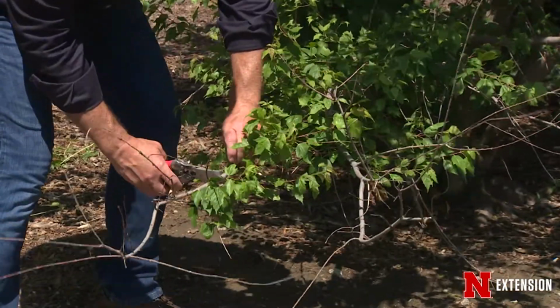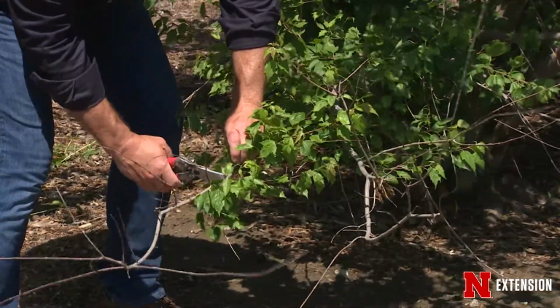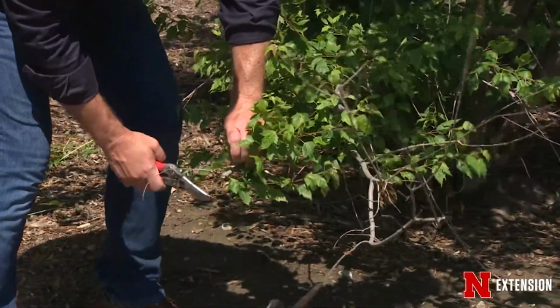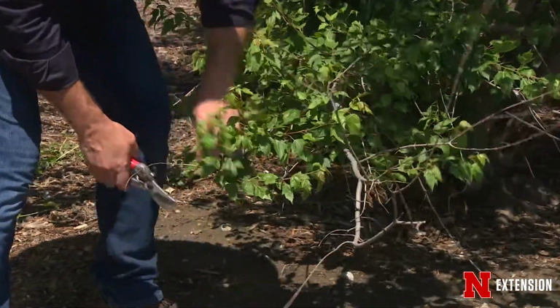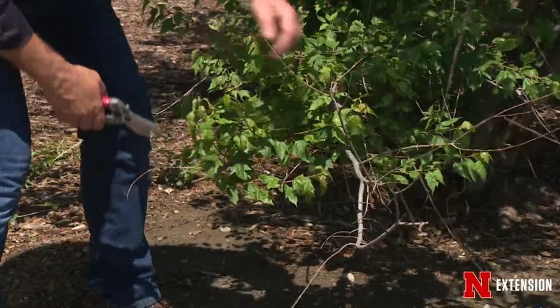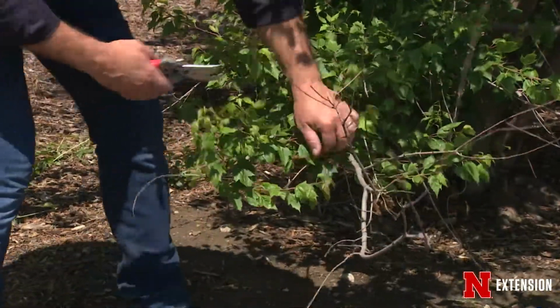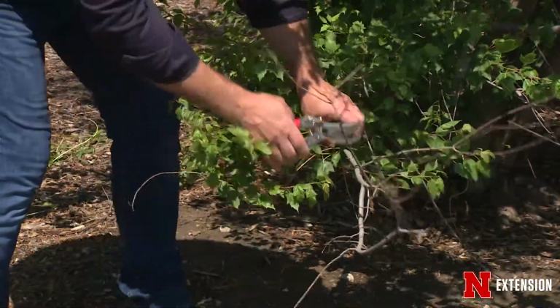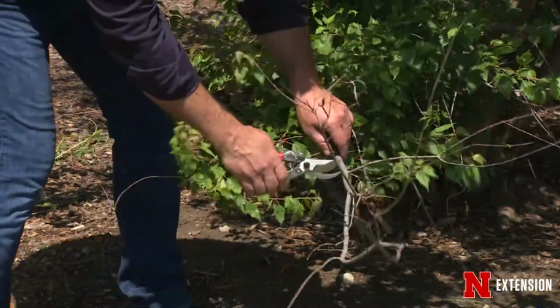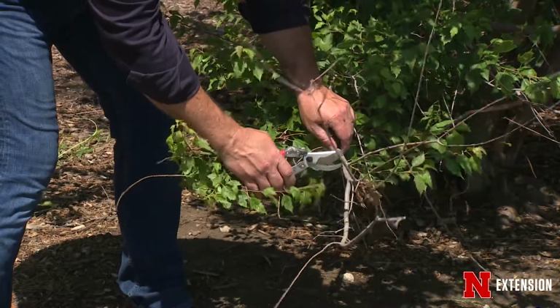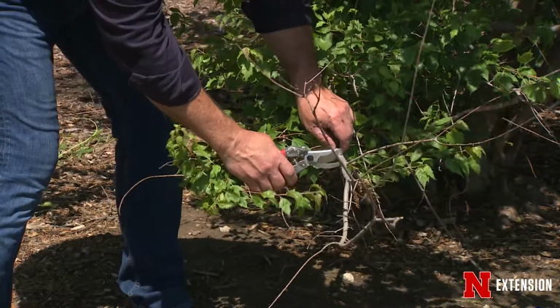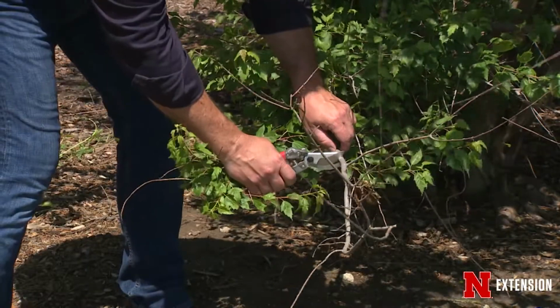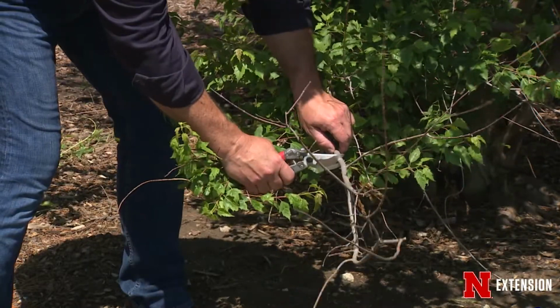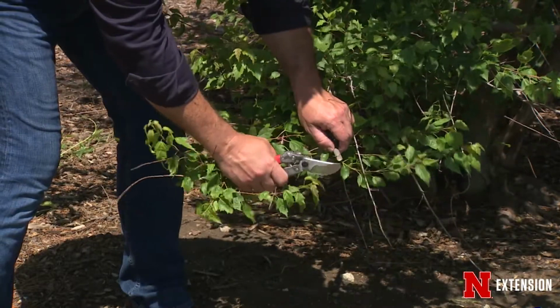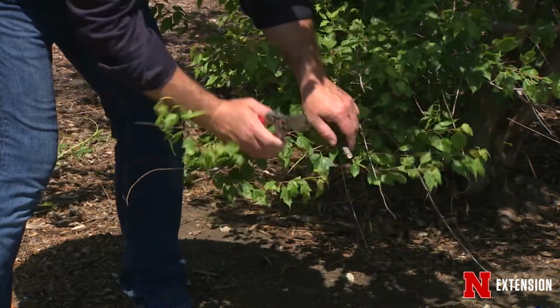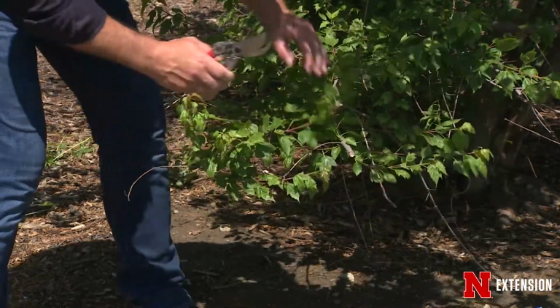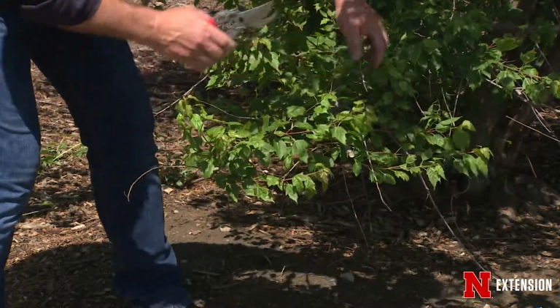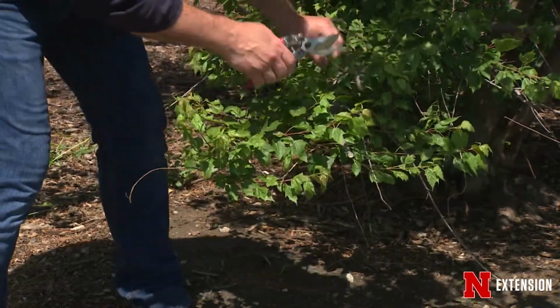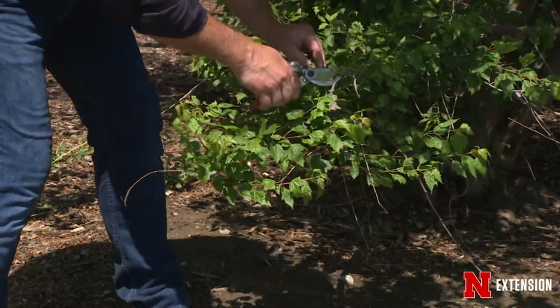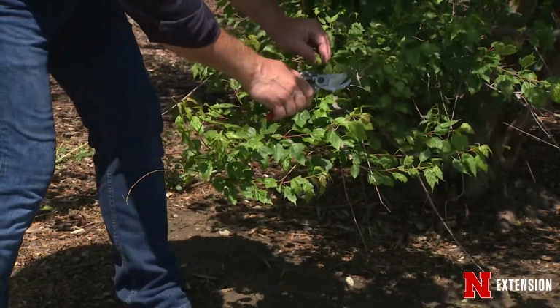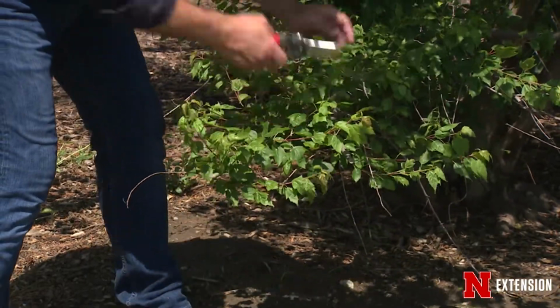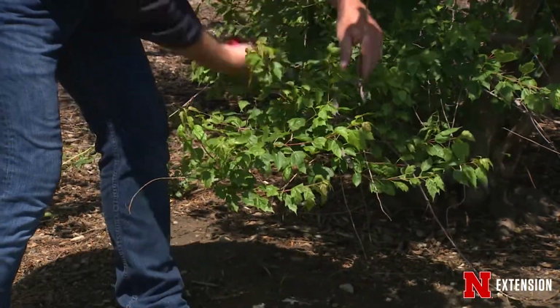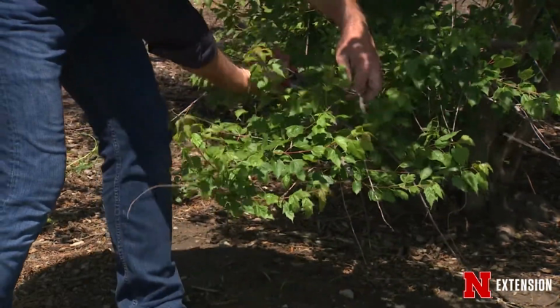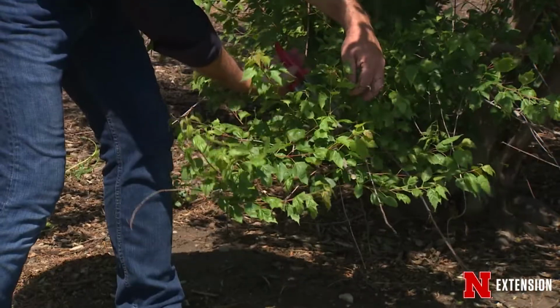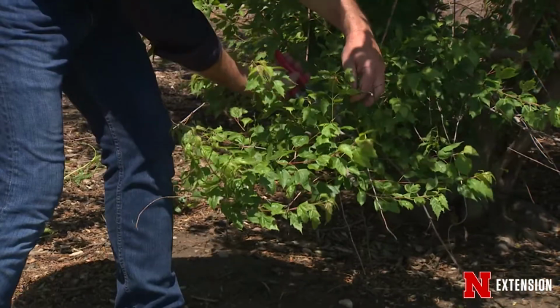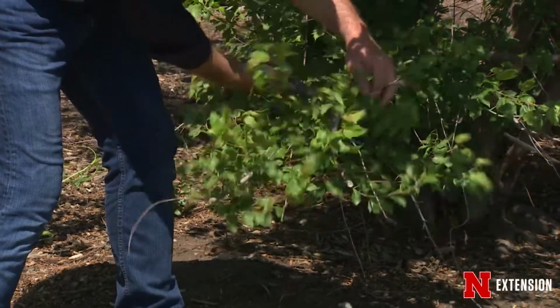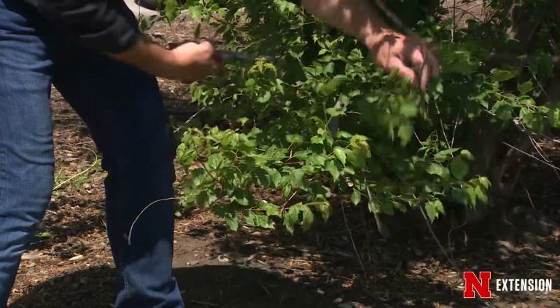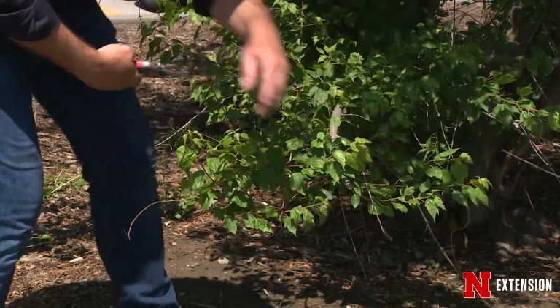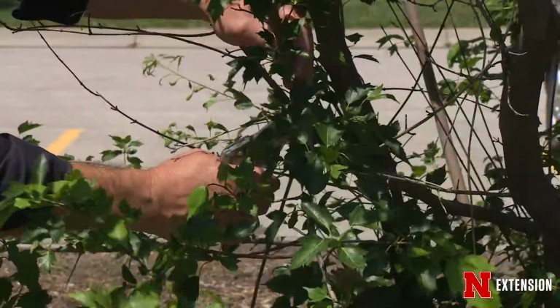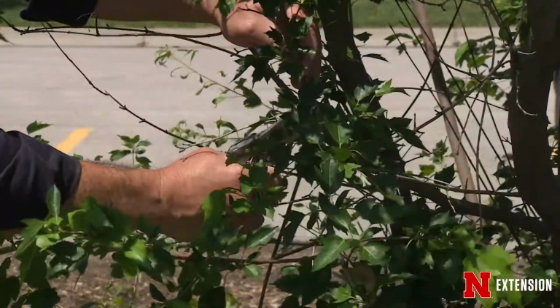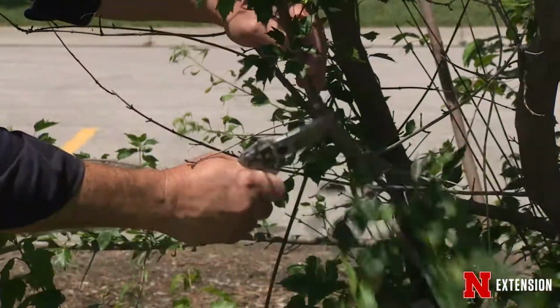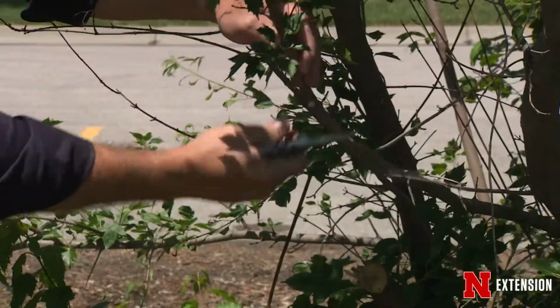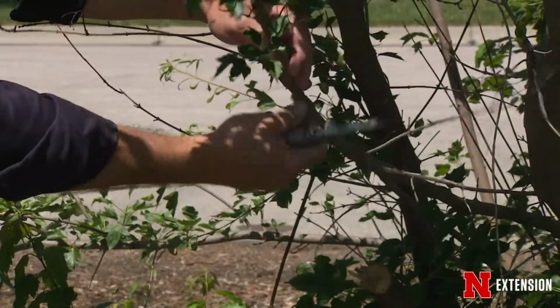Remember, trees aren't like people — they don't heal, they seal over. So the more that you can minimize the purposeful damage that you're doing by pruning, the better off the health and vigor of your trees will be.